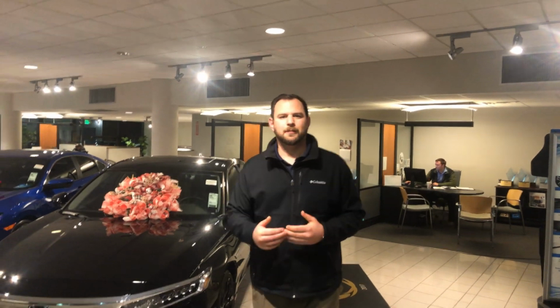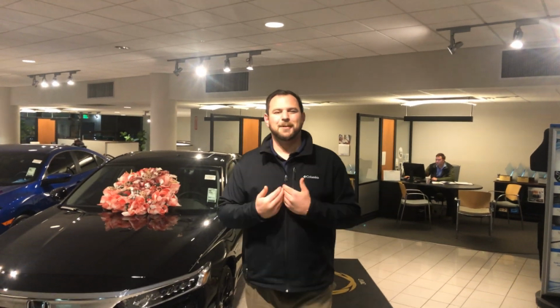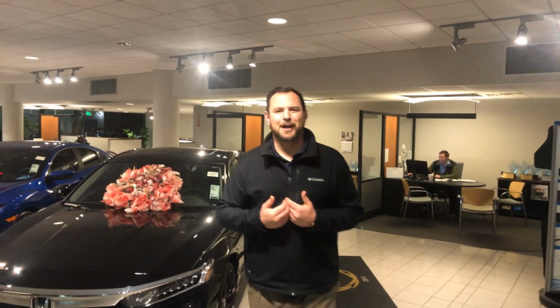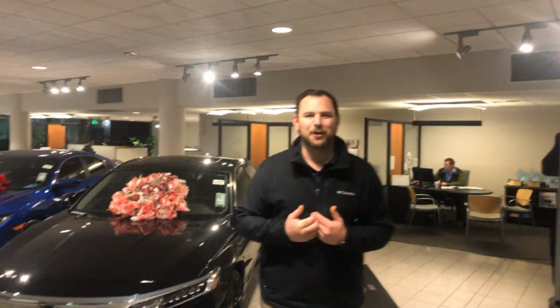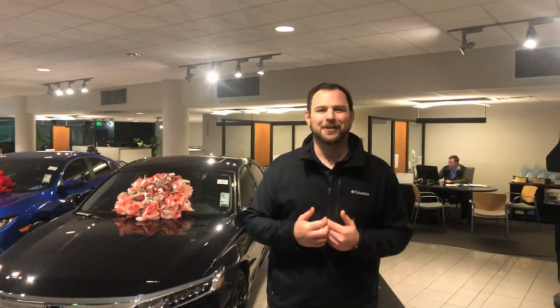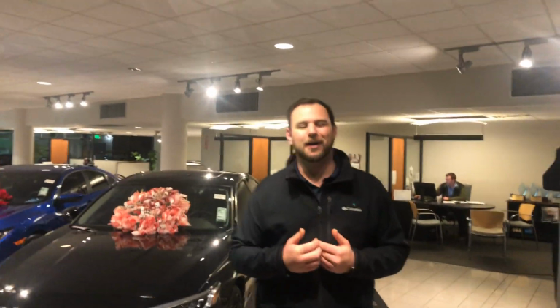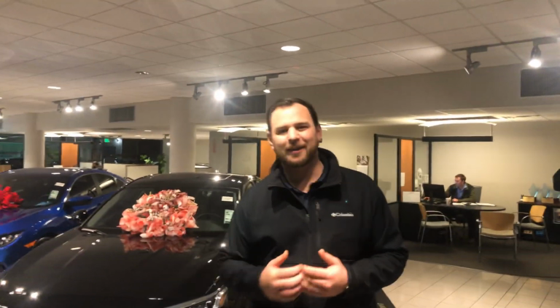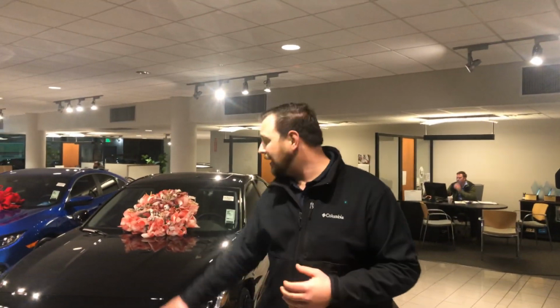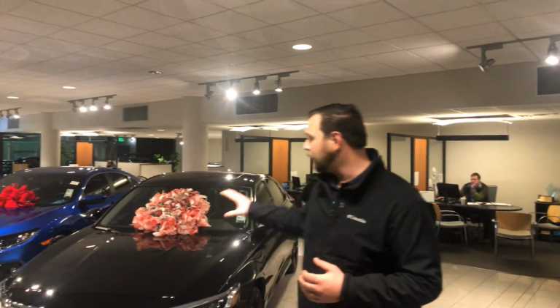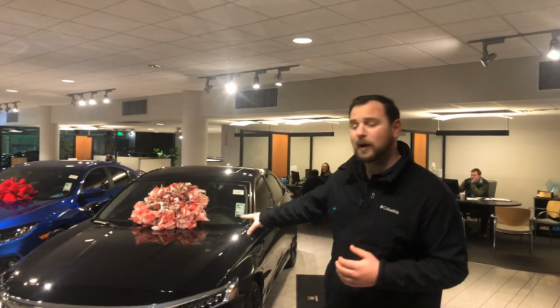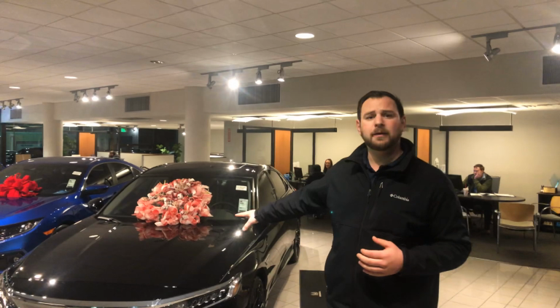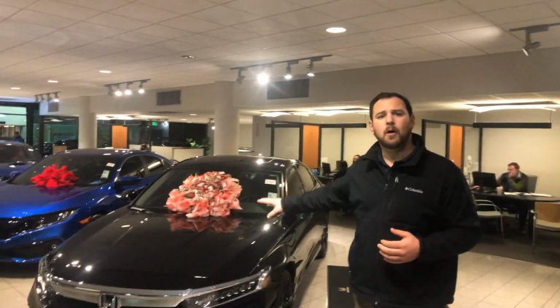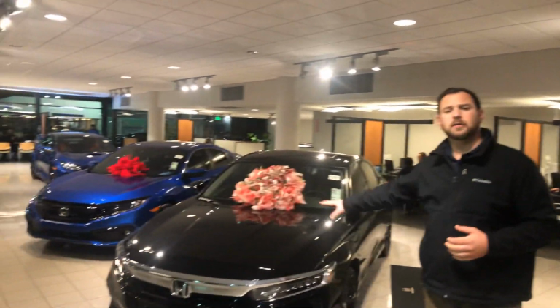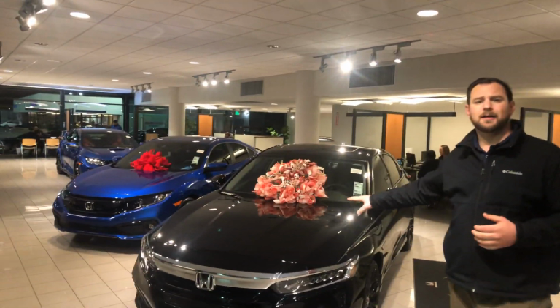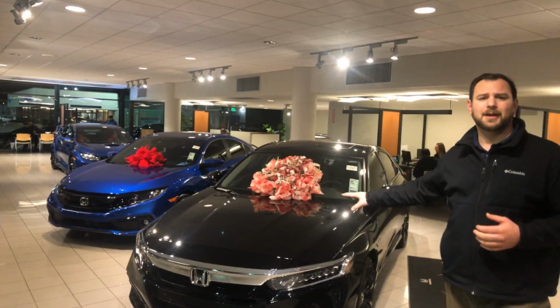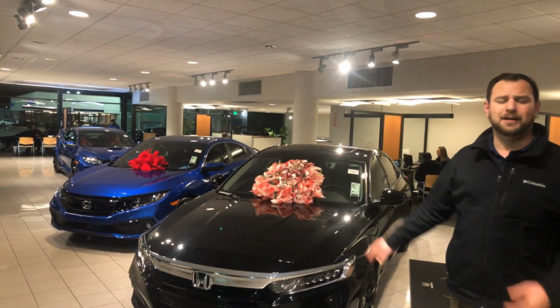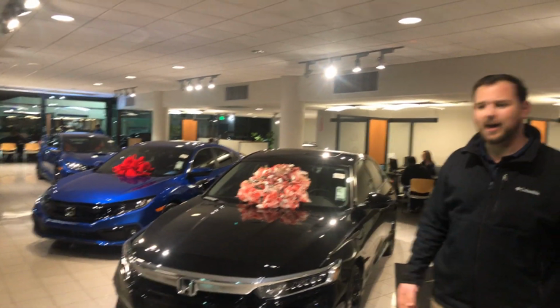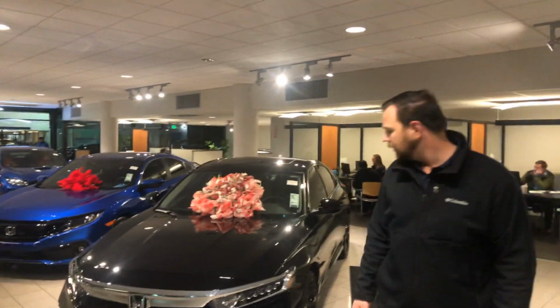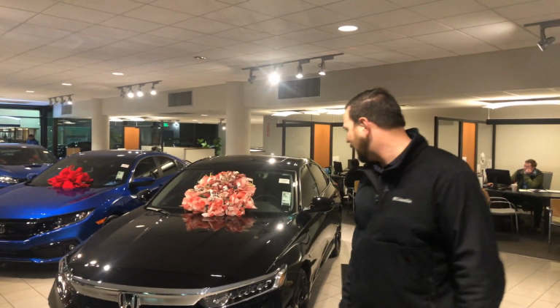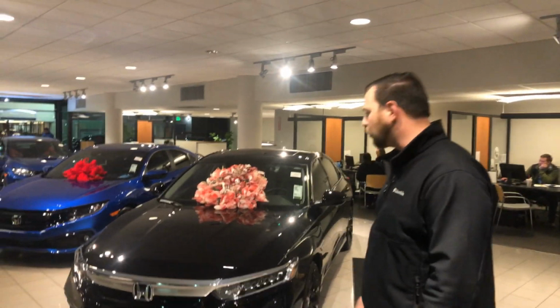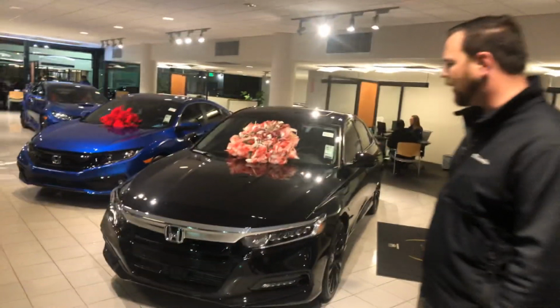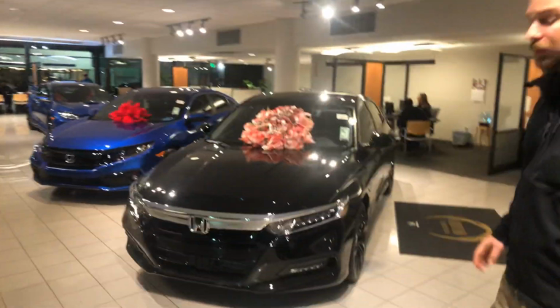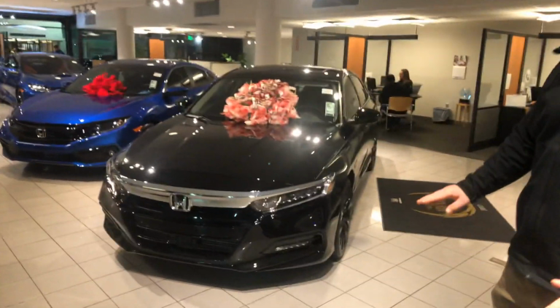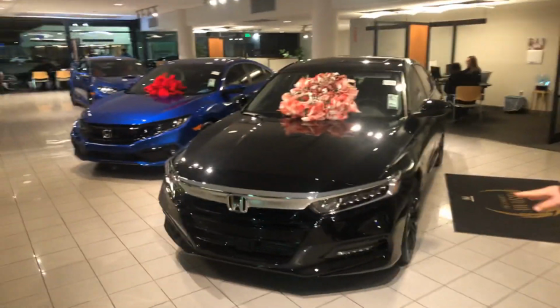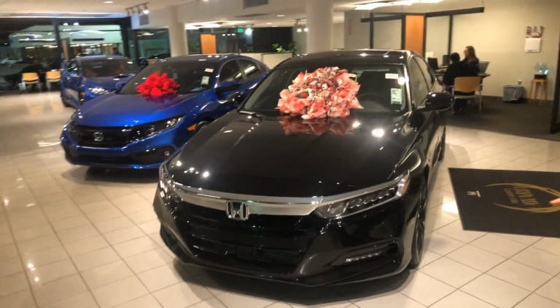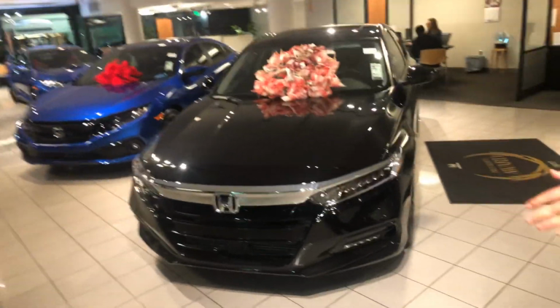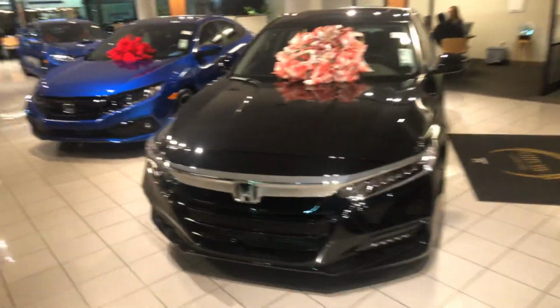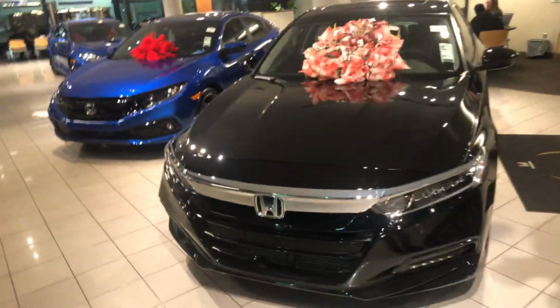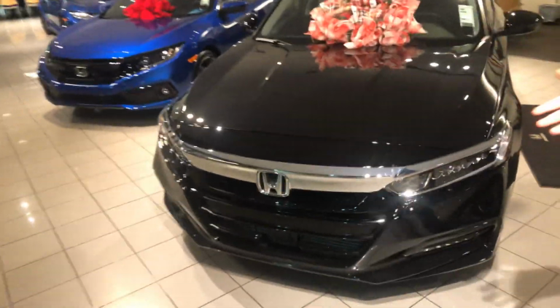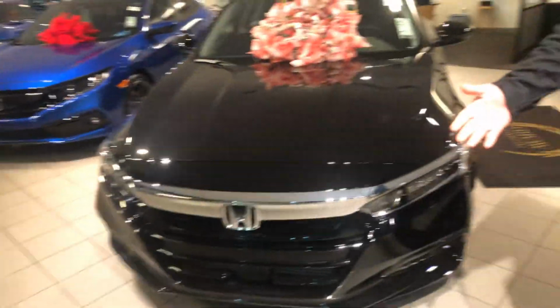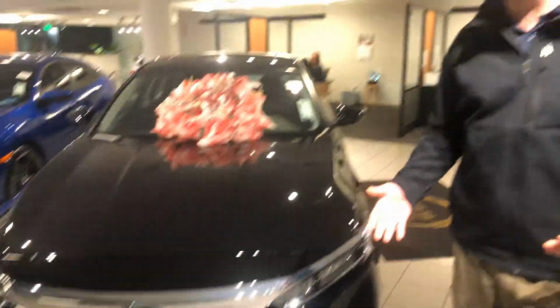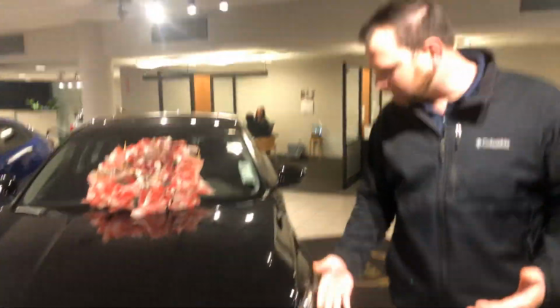Hey Bob, my name is Sean here at Tamron Honda. Thank you for the inquiry on the 2019 Honda Accord. I have one right behind me — it's one of the last '19 Accords we have. I want to show you a couple of features on this car.